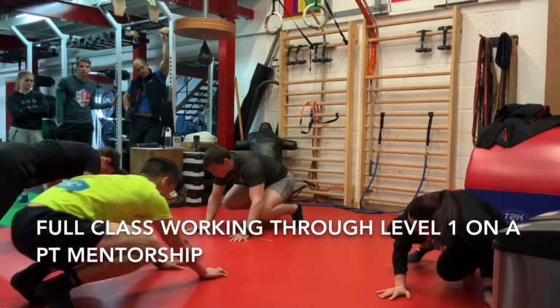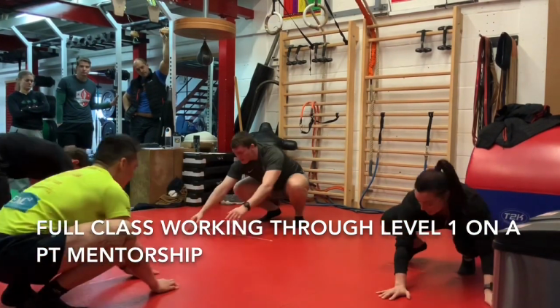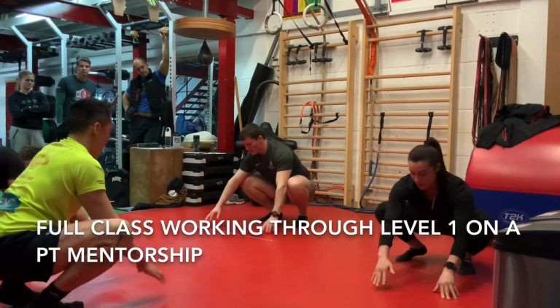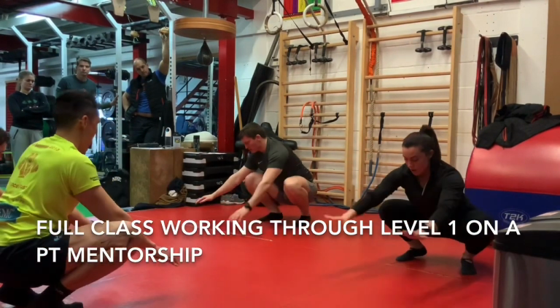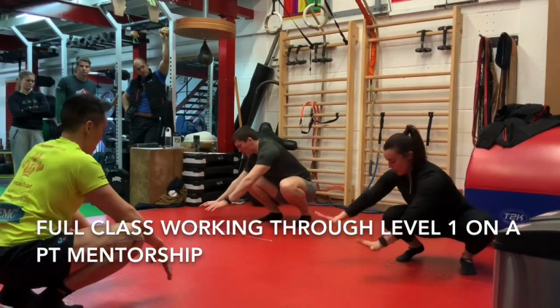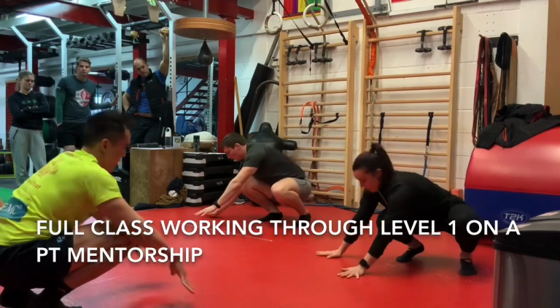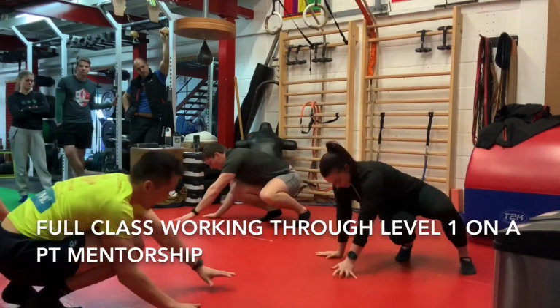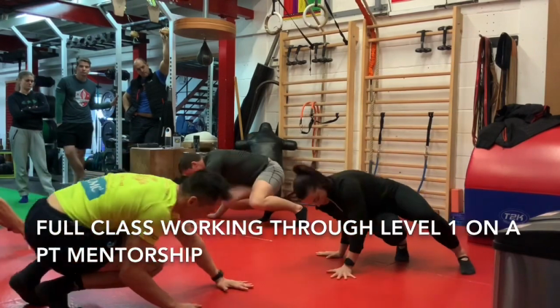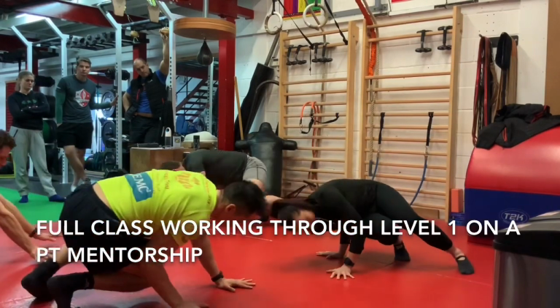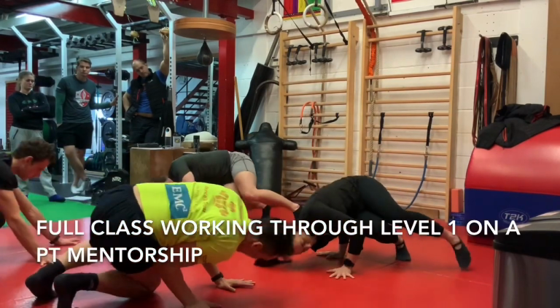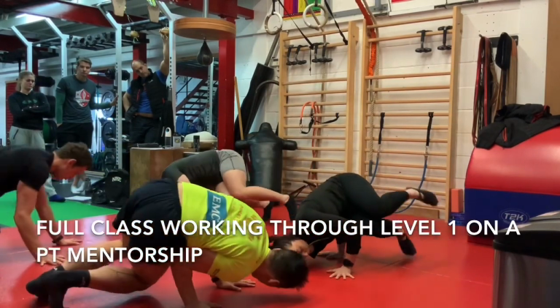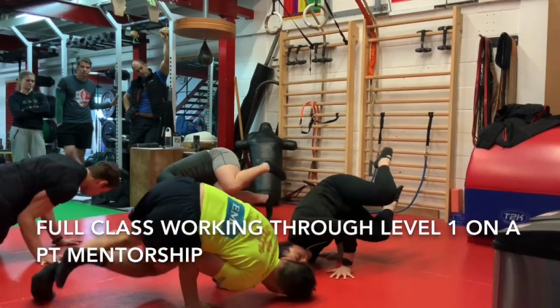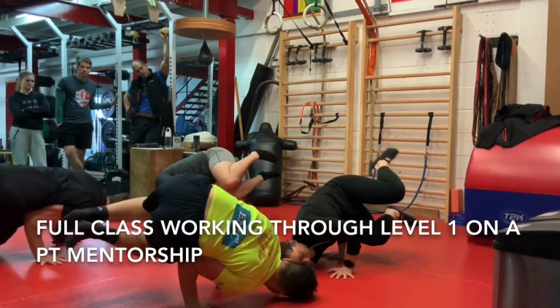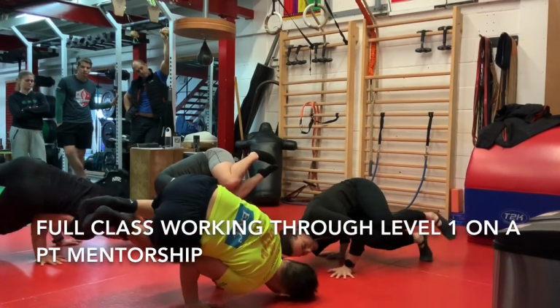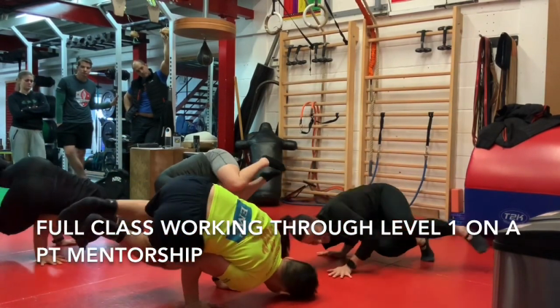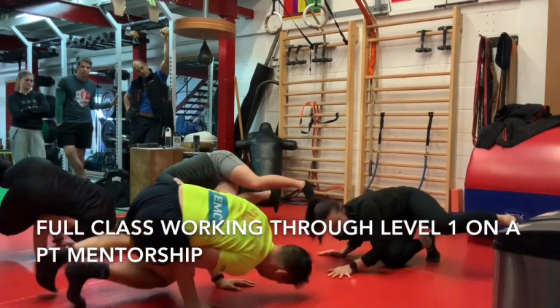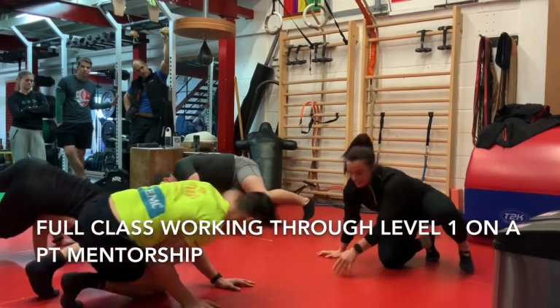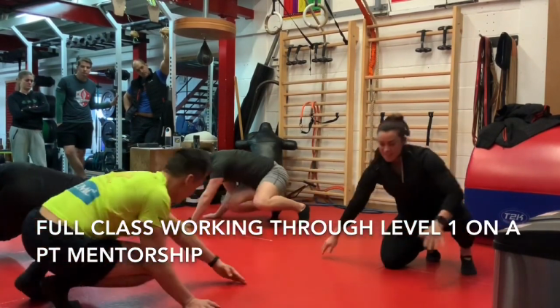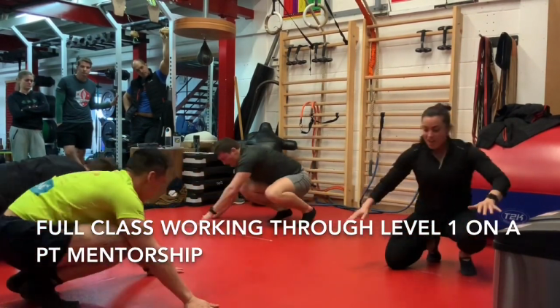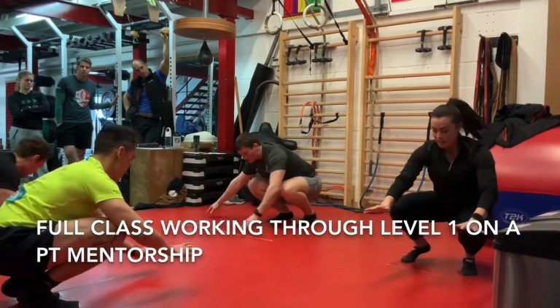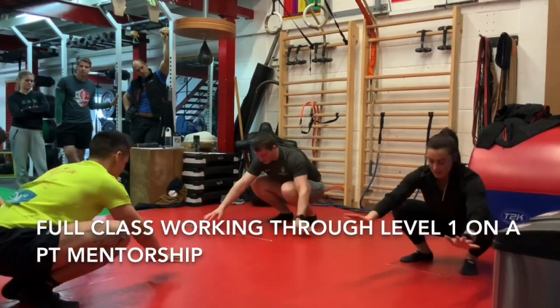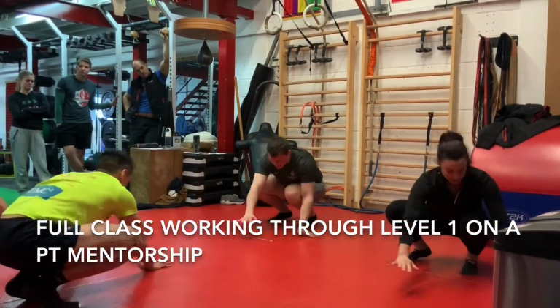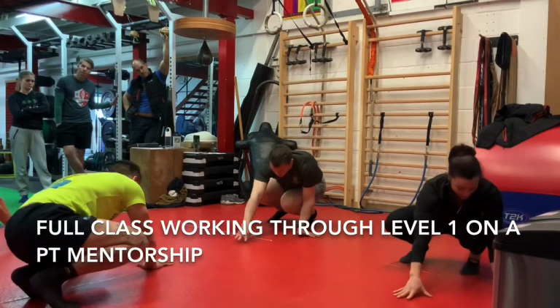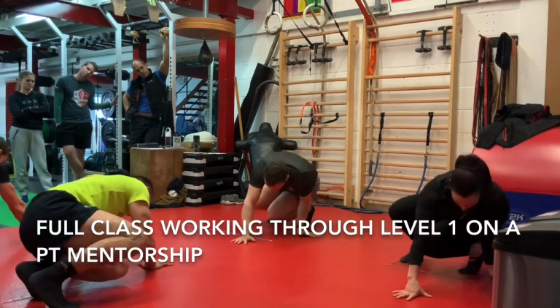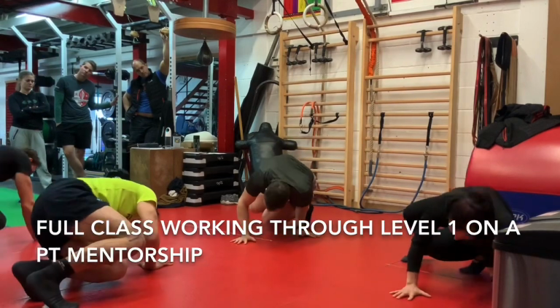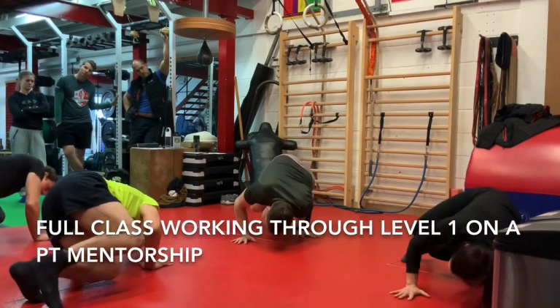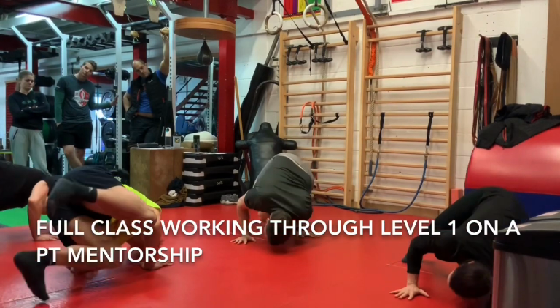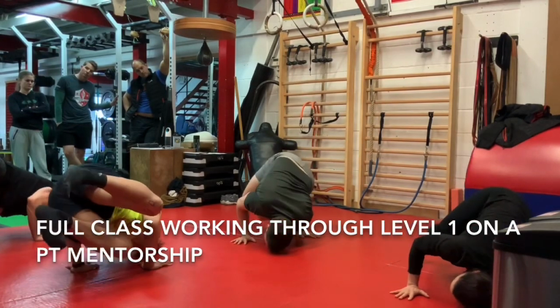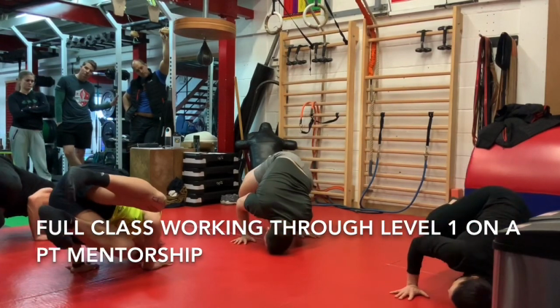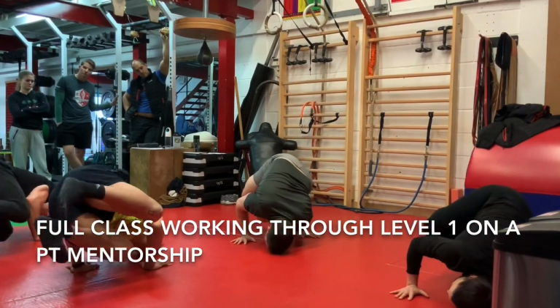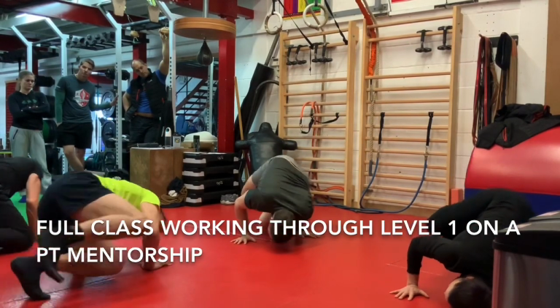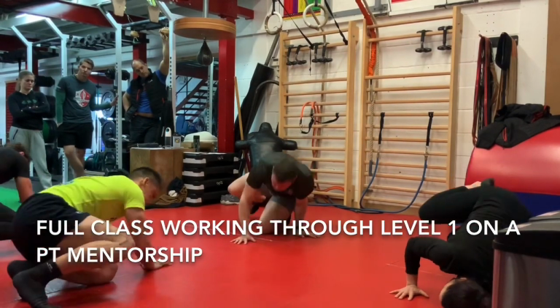To the squat. QDR right: one, two, three, four, five, and back. QDR left: one, two, three, four, five, and back.